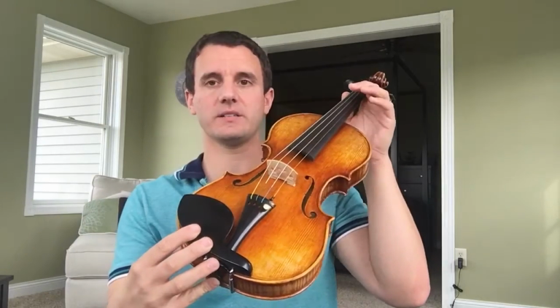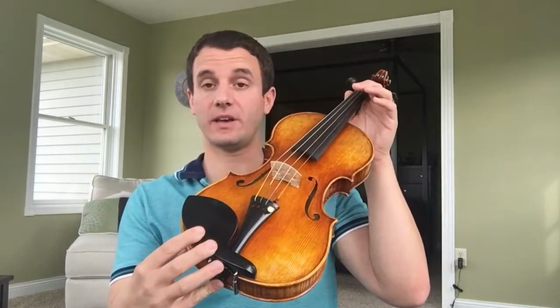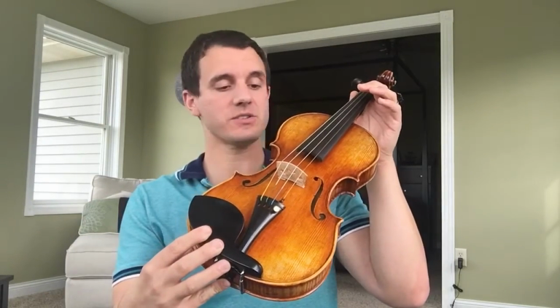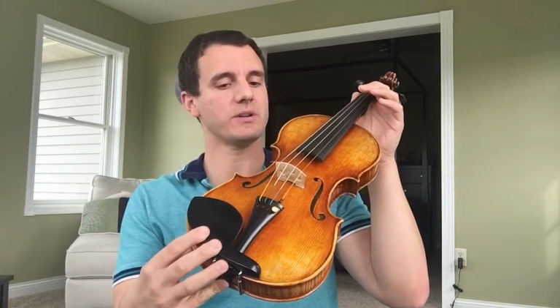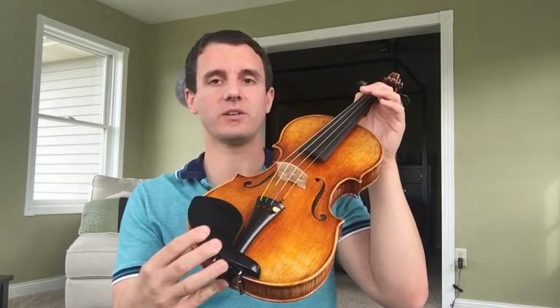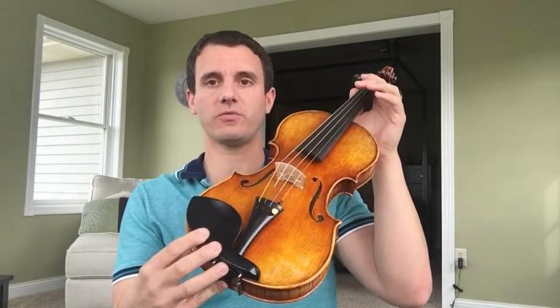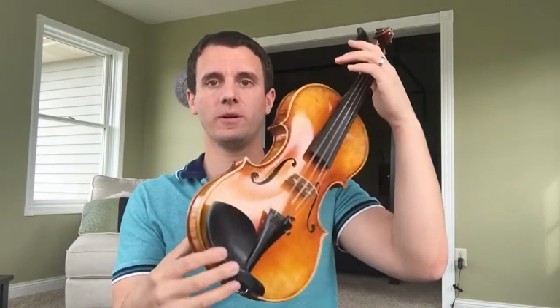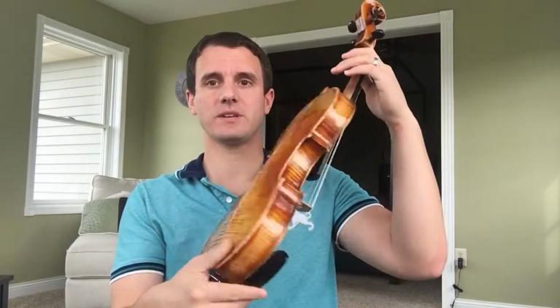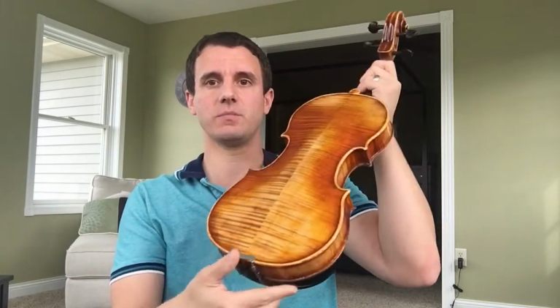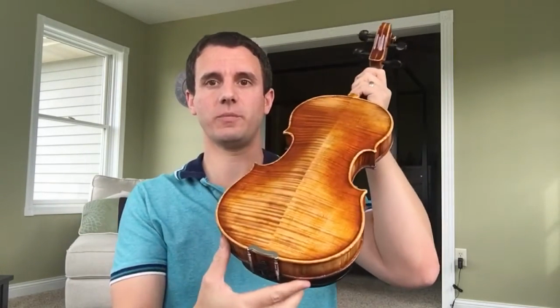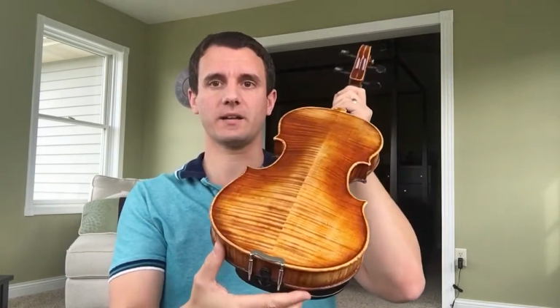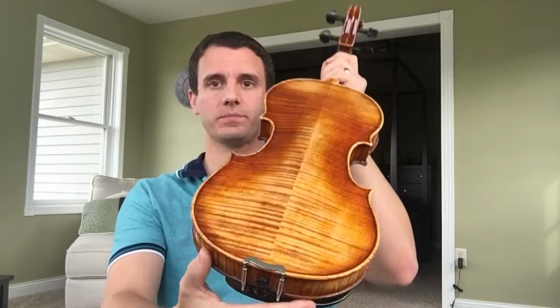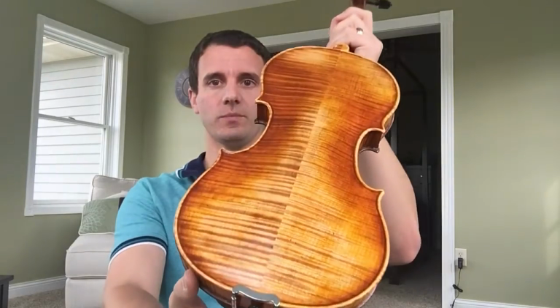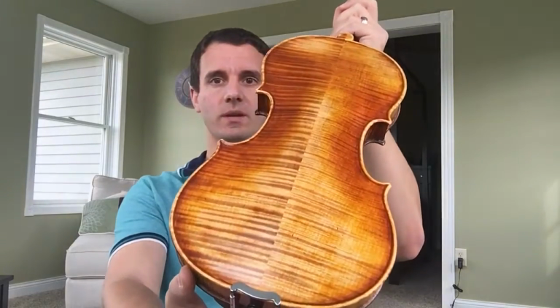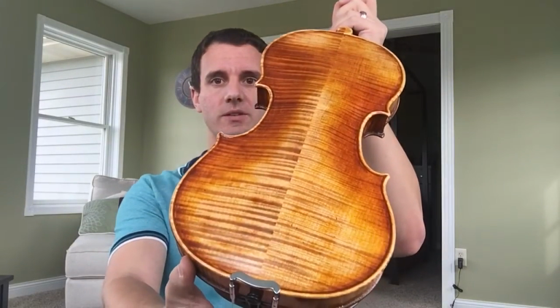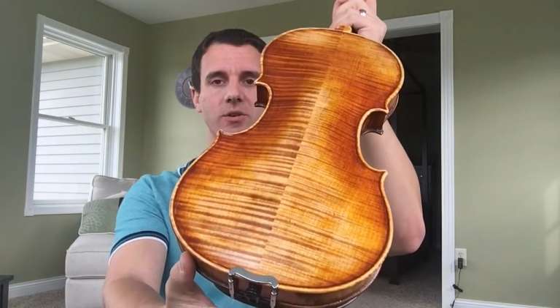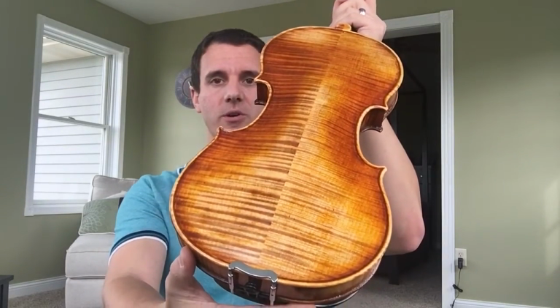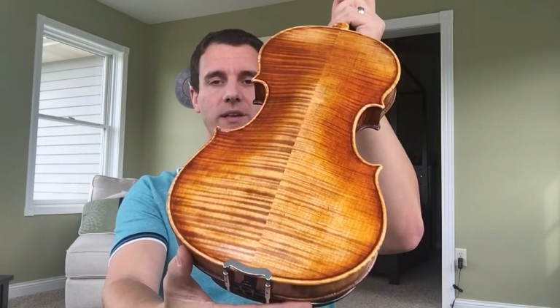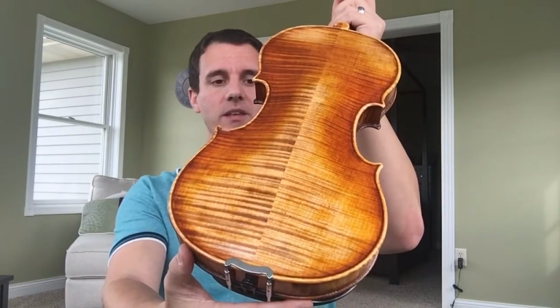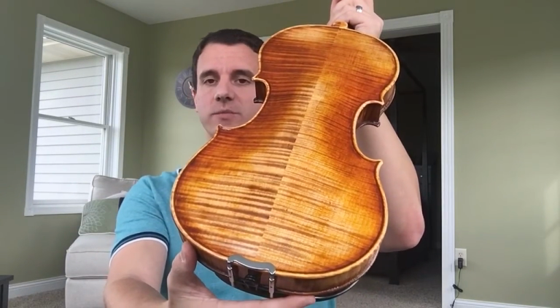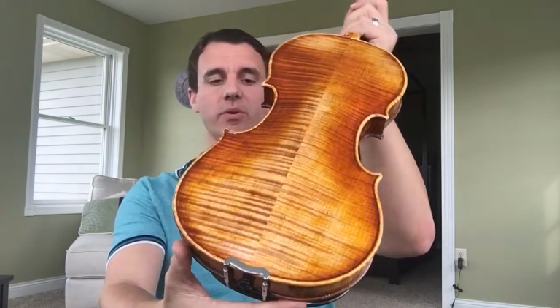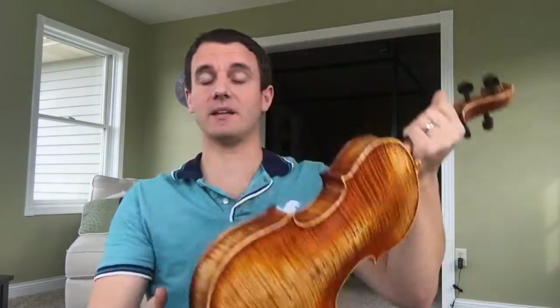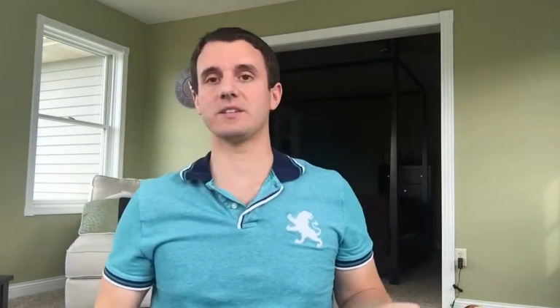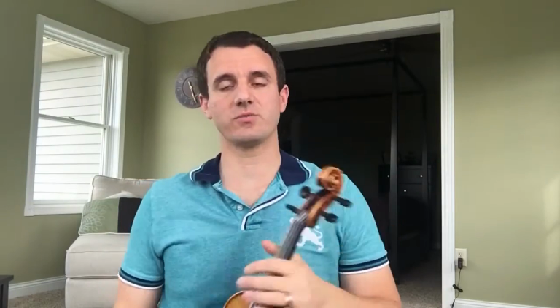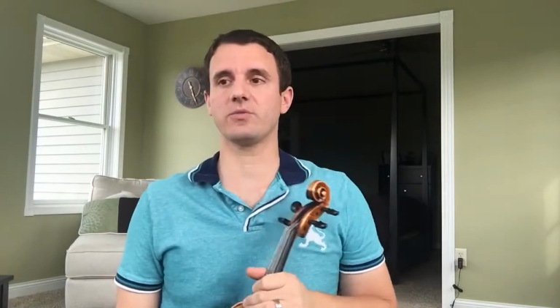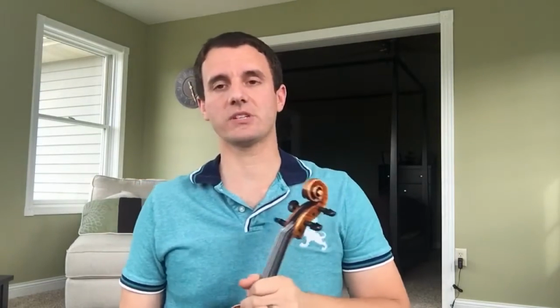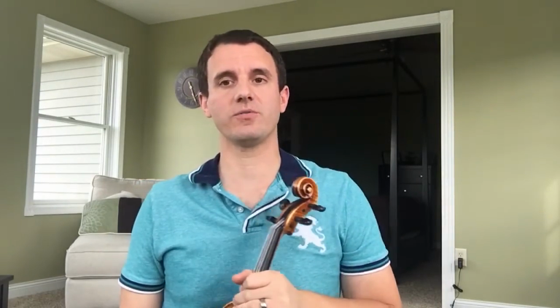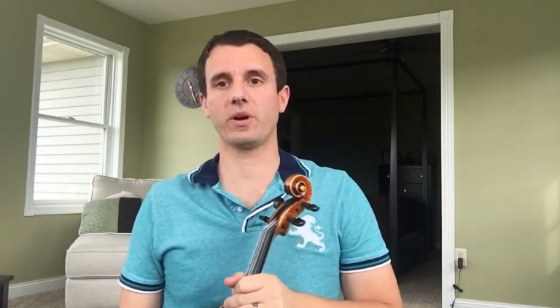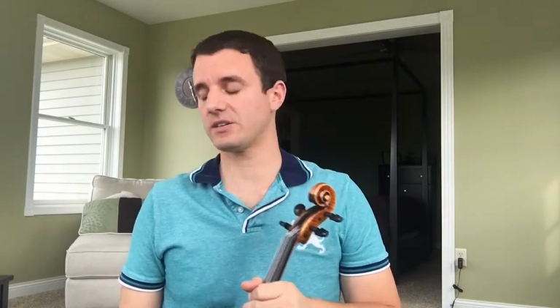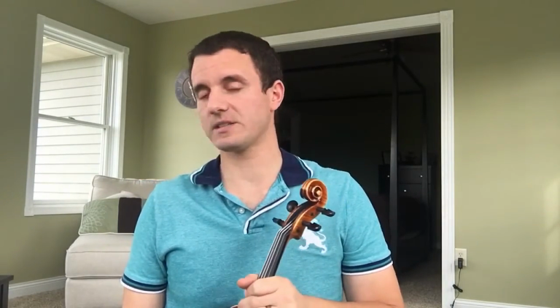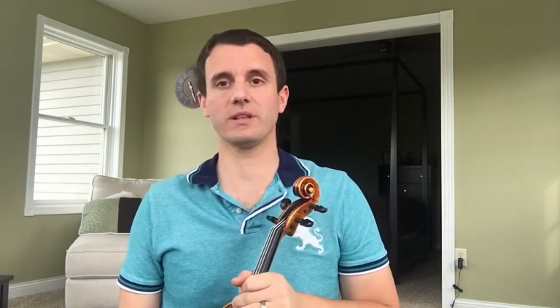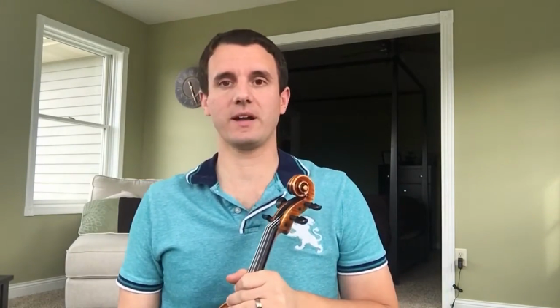It's got the light varnish like you mentioned that you were looking for, and it's got just a beautiful back. The sound is really good — really rich sound for the price. I actually think it's a really great violin.